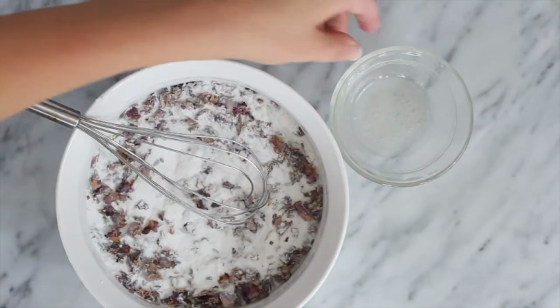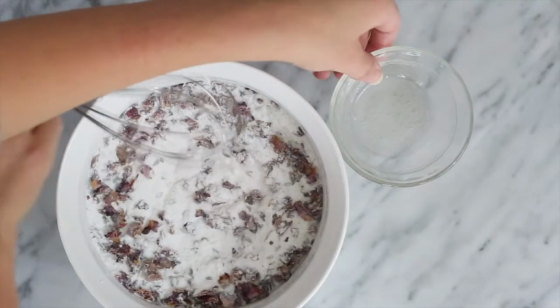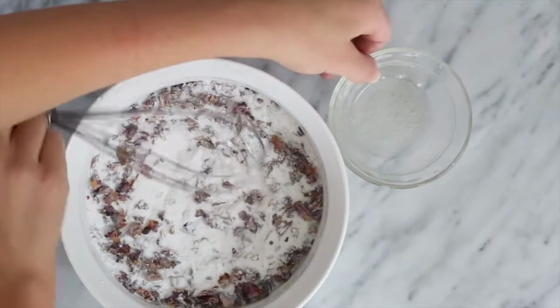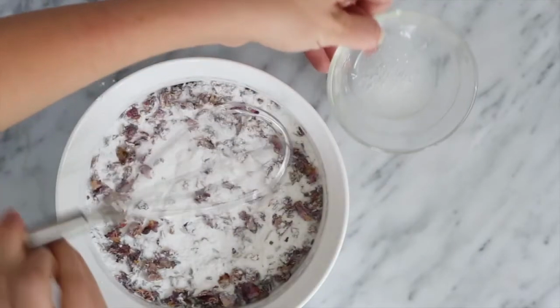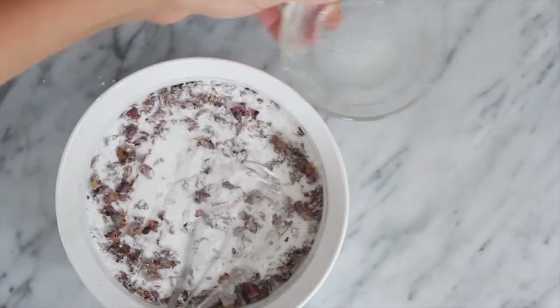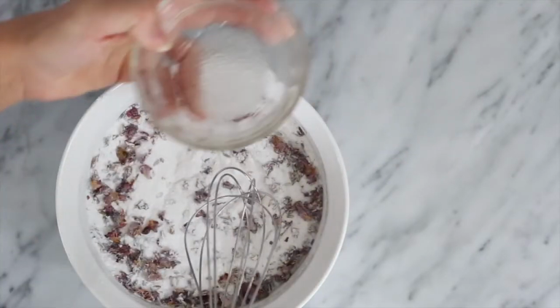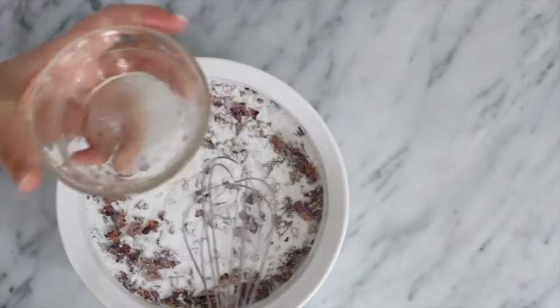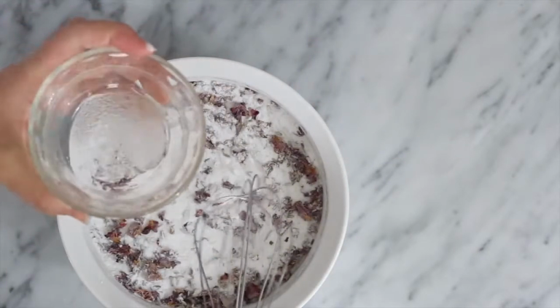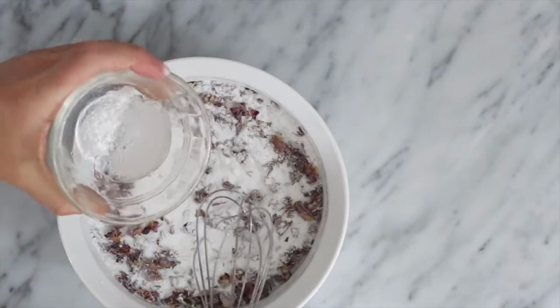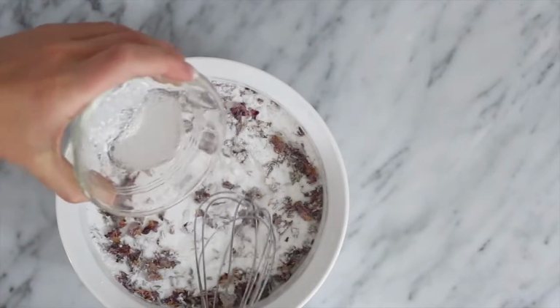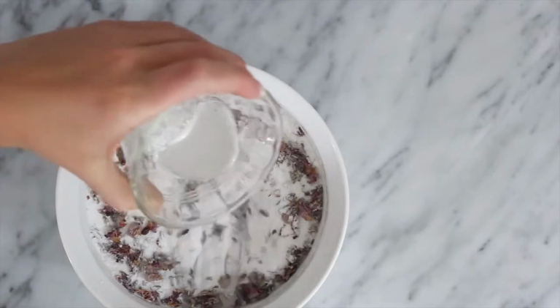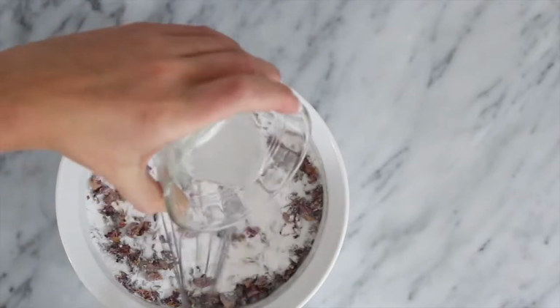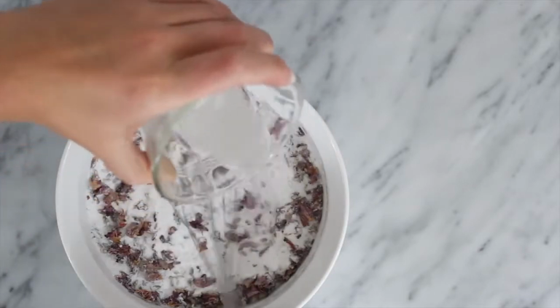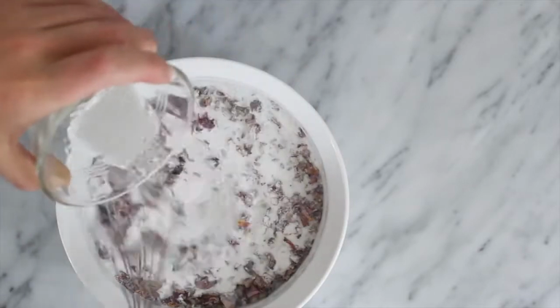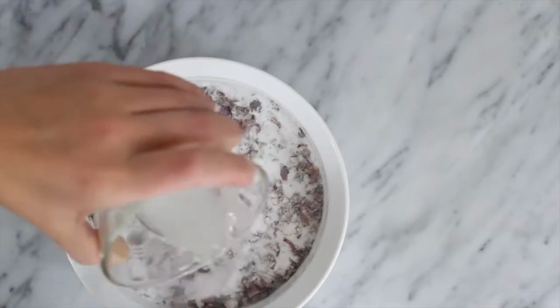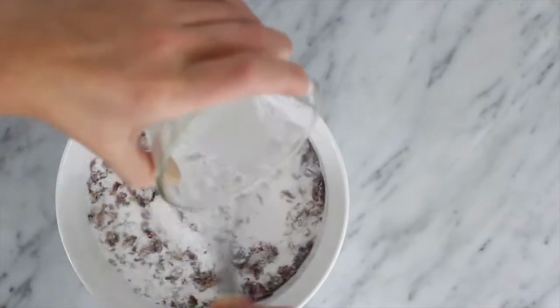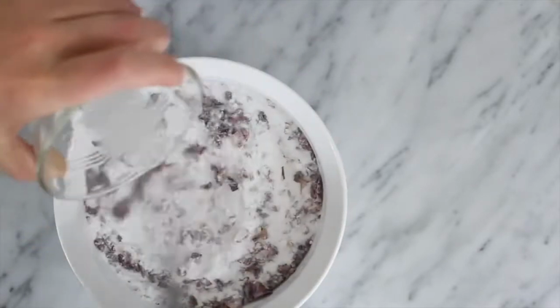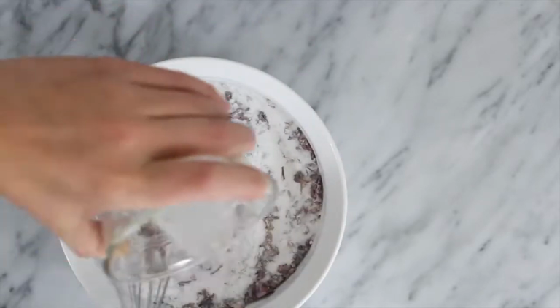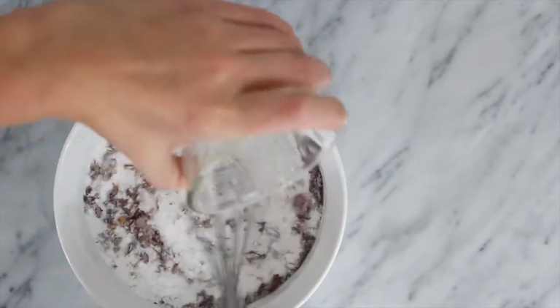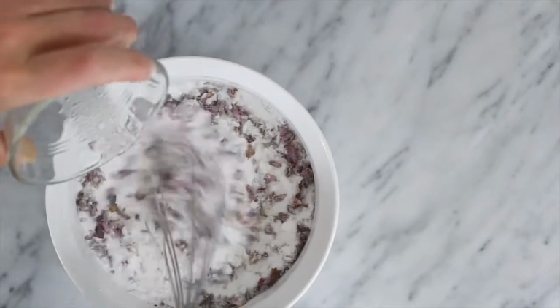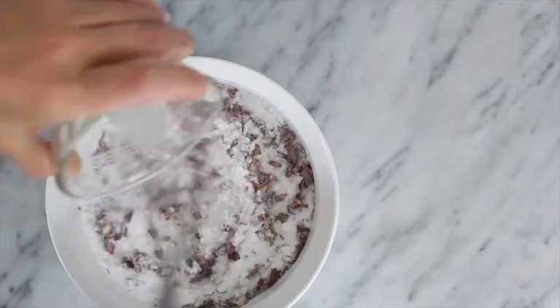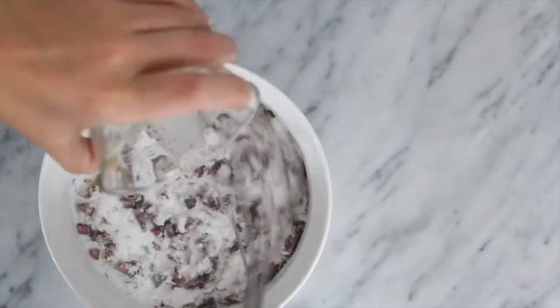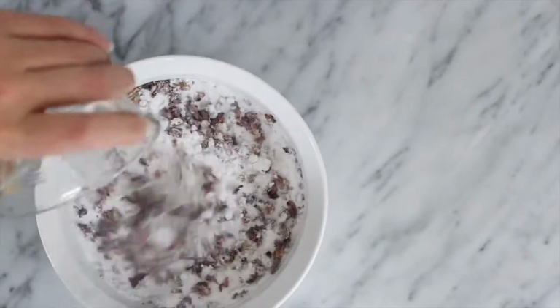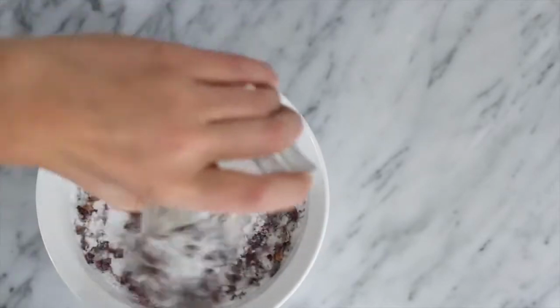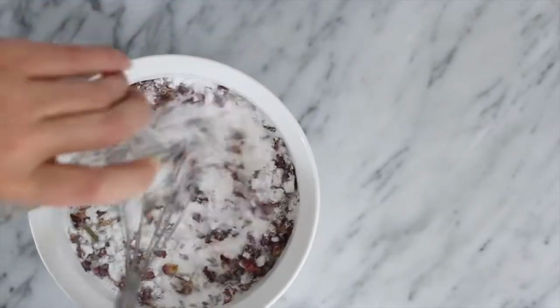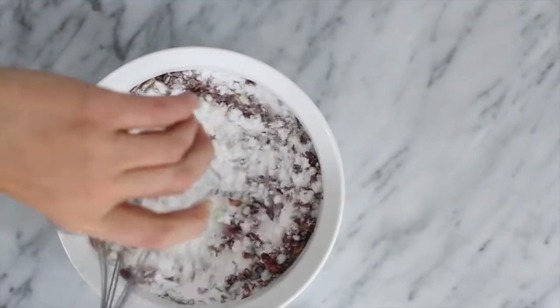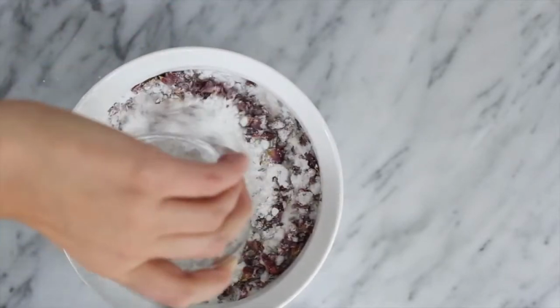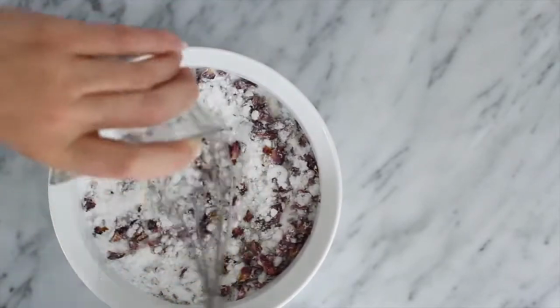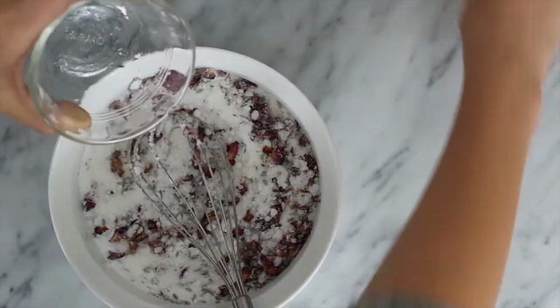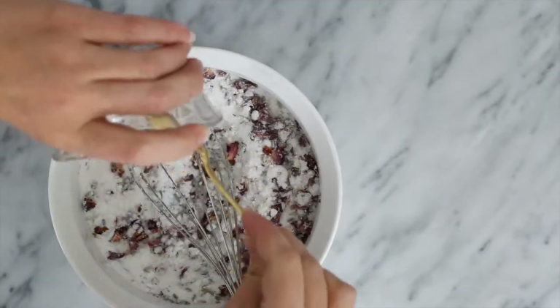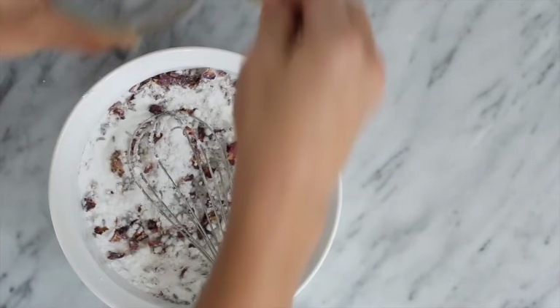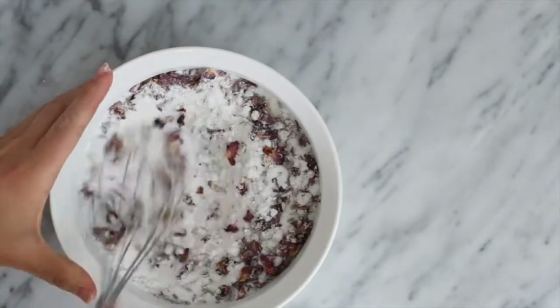I've included links below to all these ingredients. After mixing your wet ingredients well, add them very slowly to the dry ingredients while whisking continuously. If you add them too quickly, you'll see the salts begin to bubble.